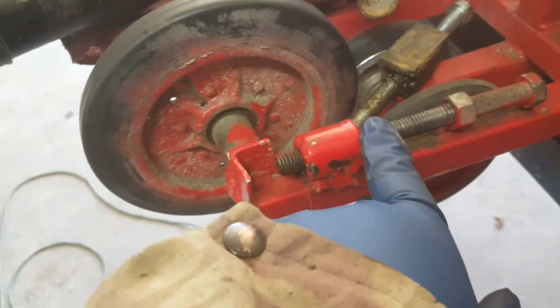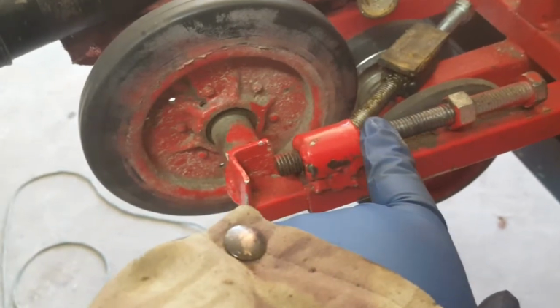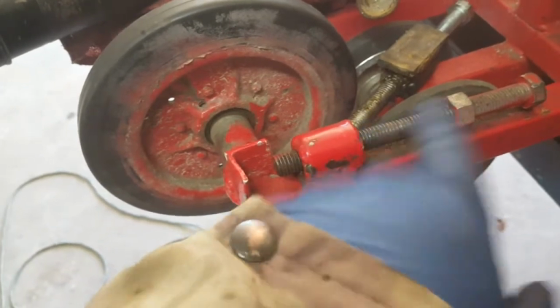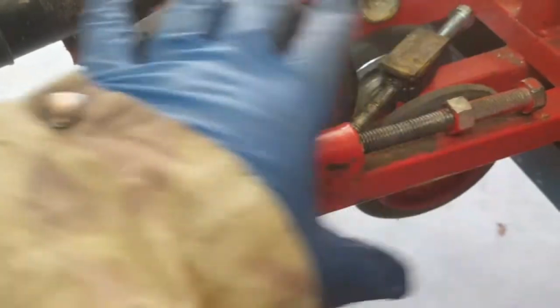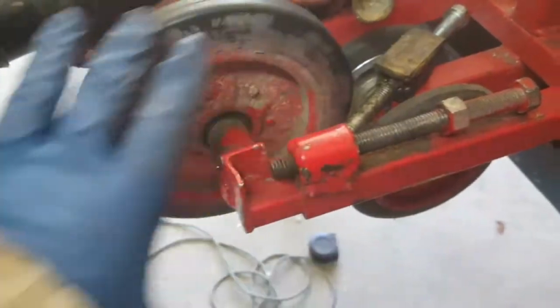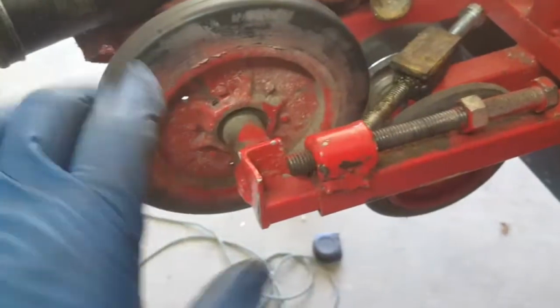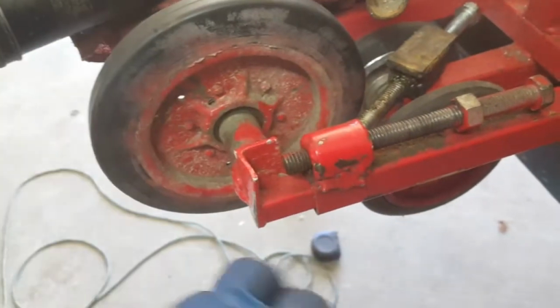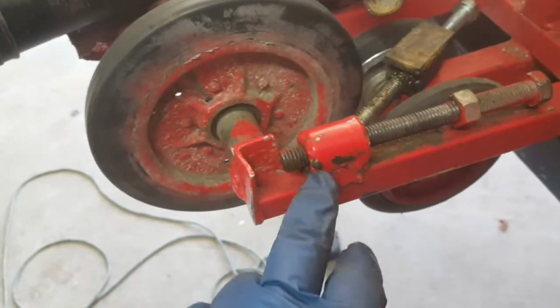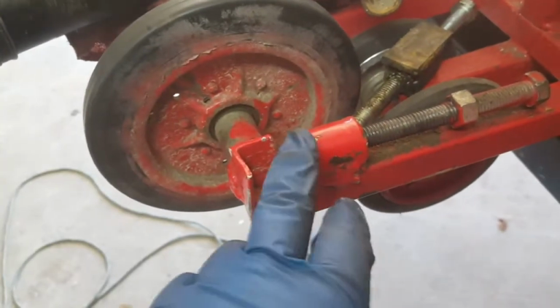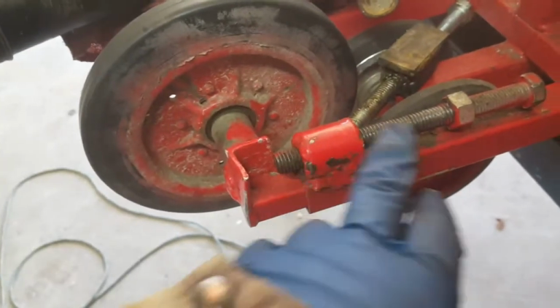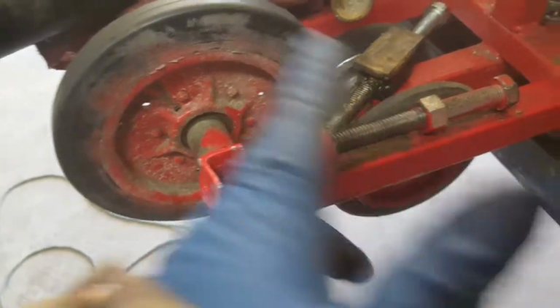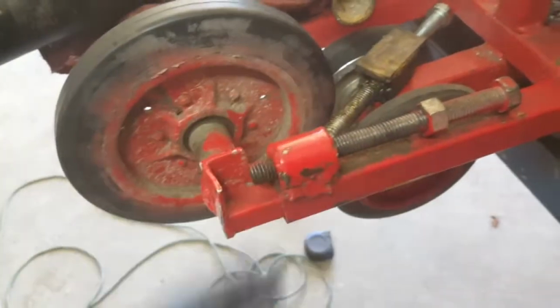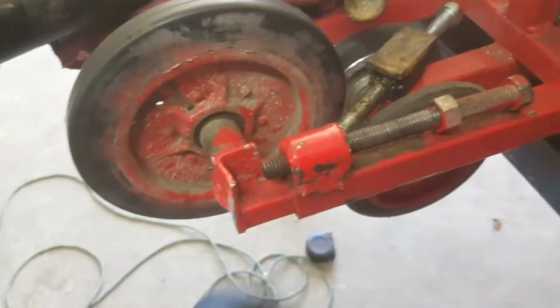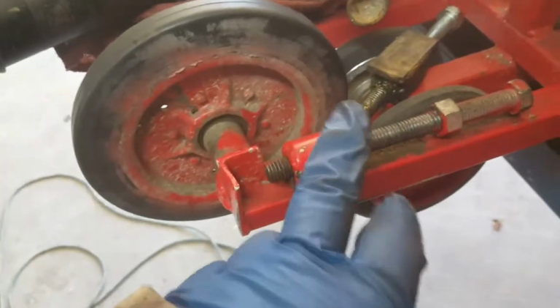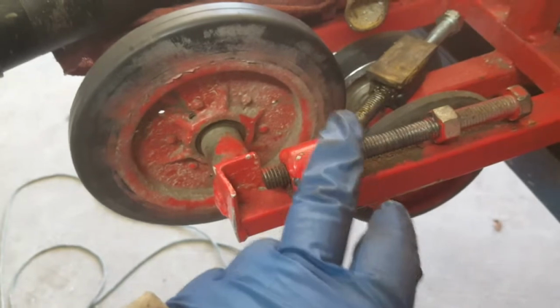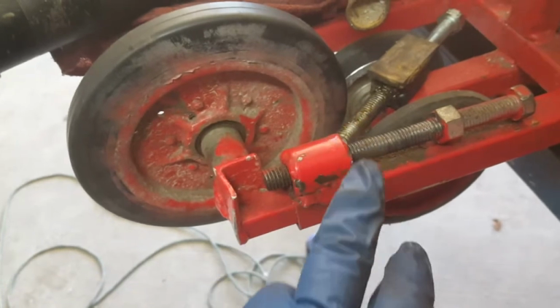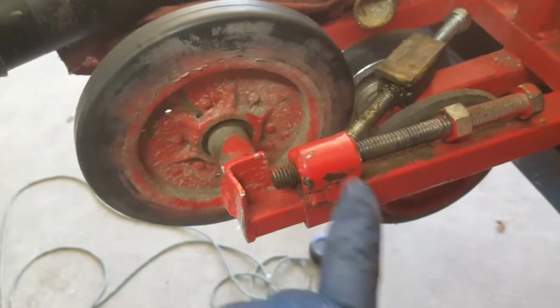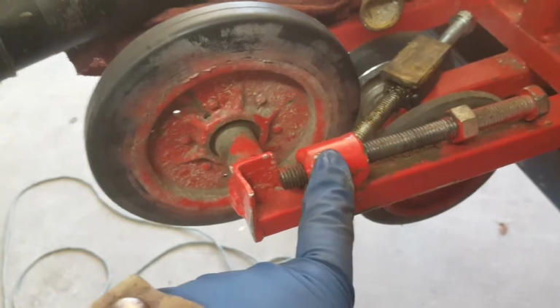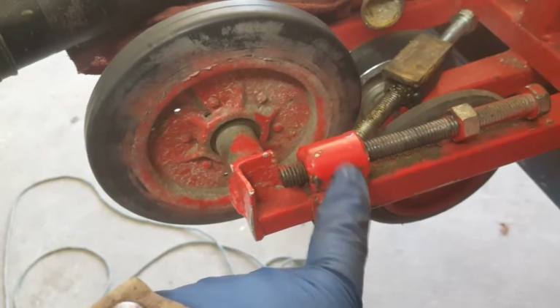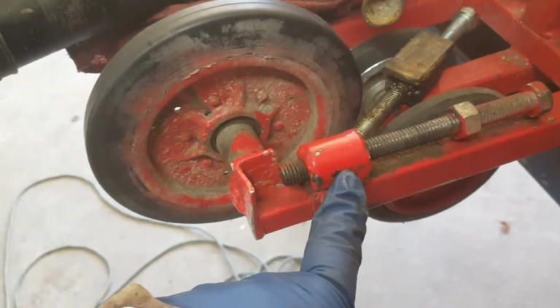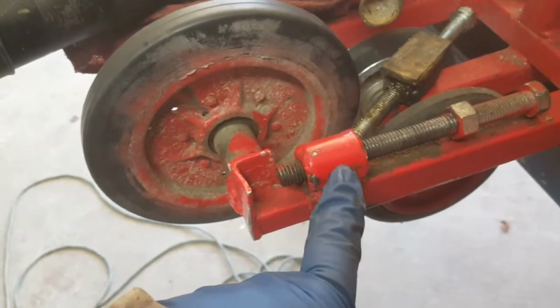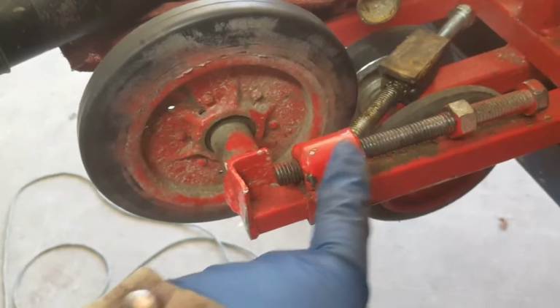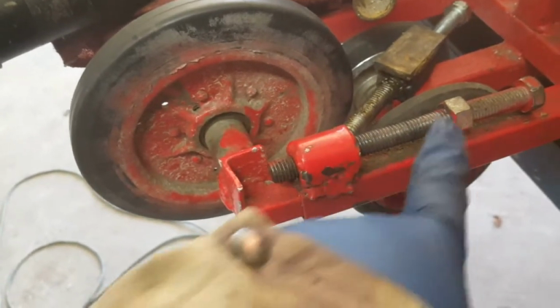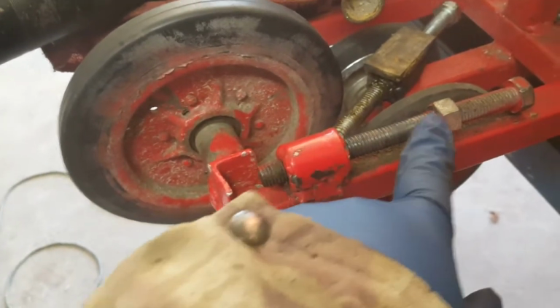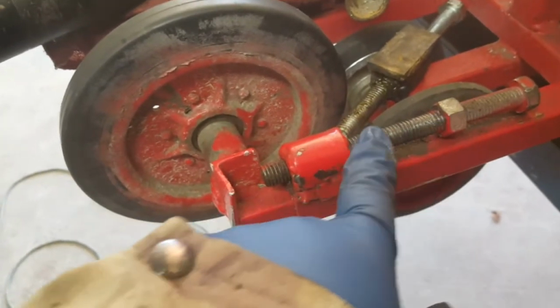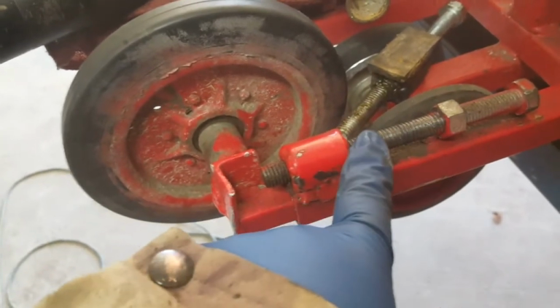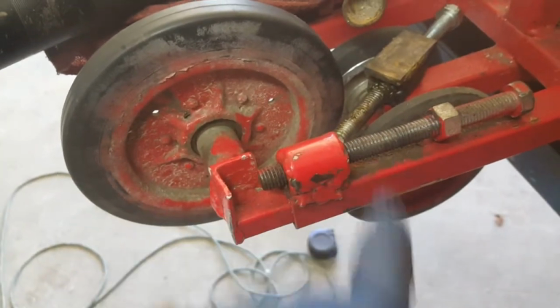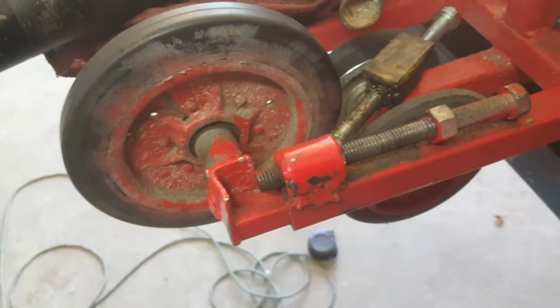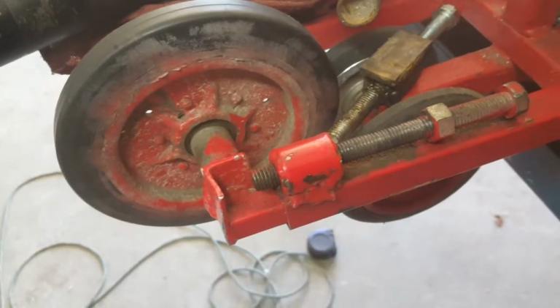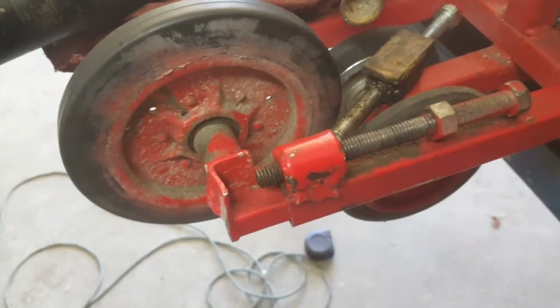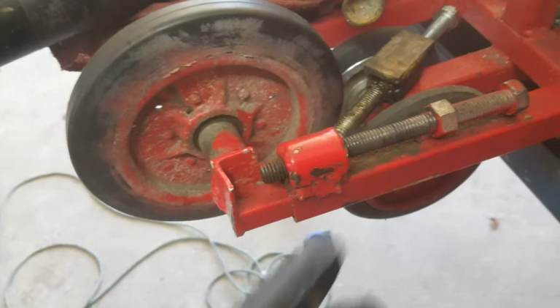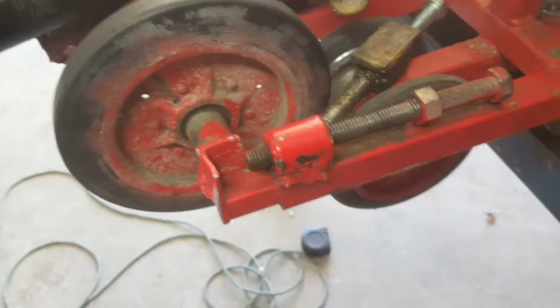Tighten it up, slider comes out, and it was just fine most of the time. I've had a little bit of issue with the thing starting to tighten up, but it worked pretty good.